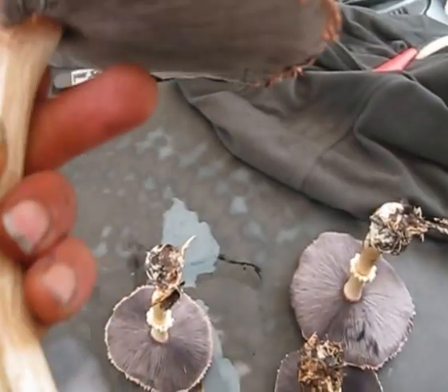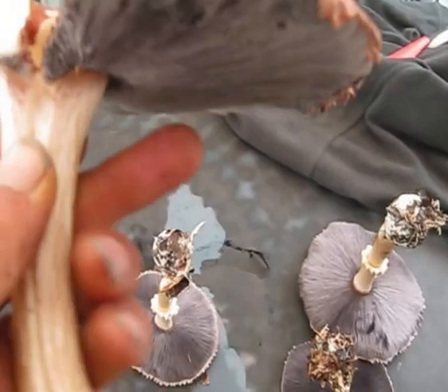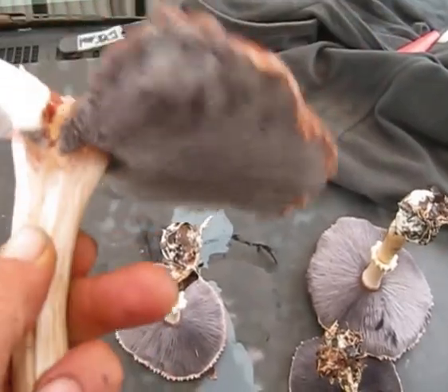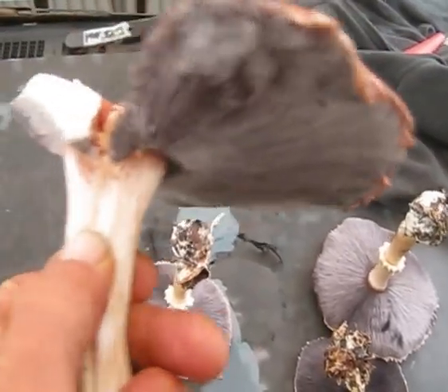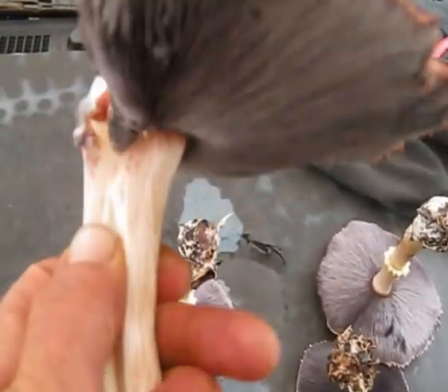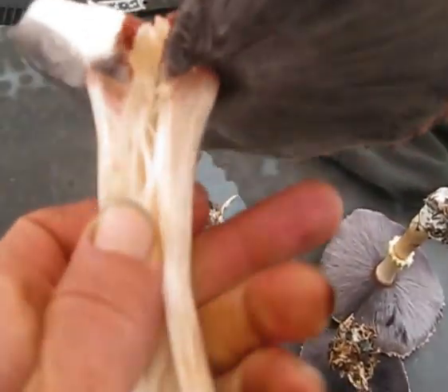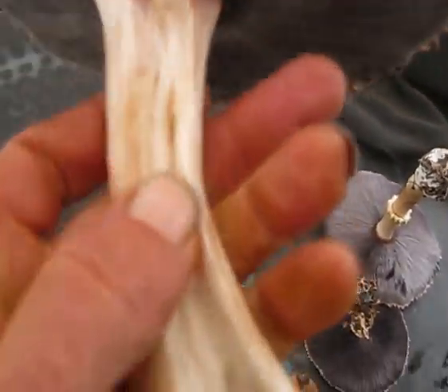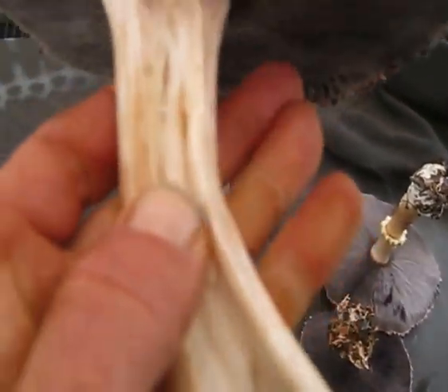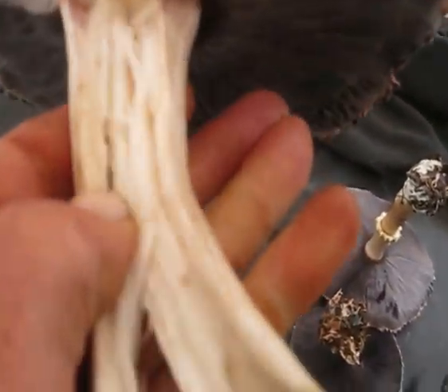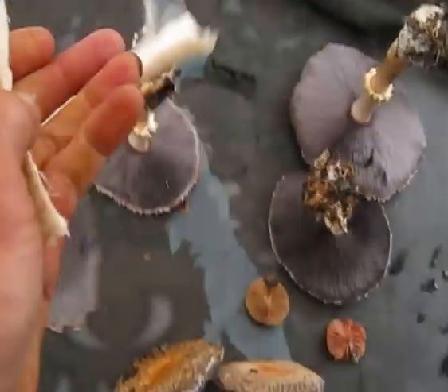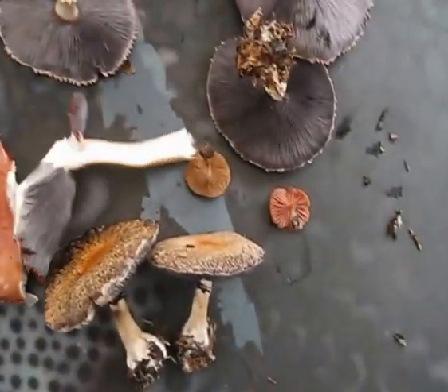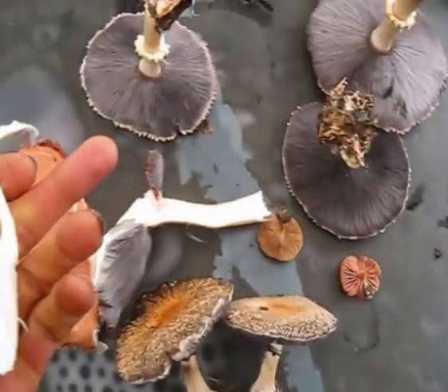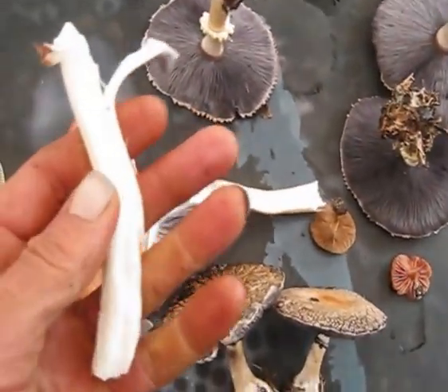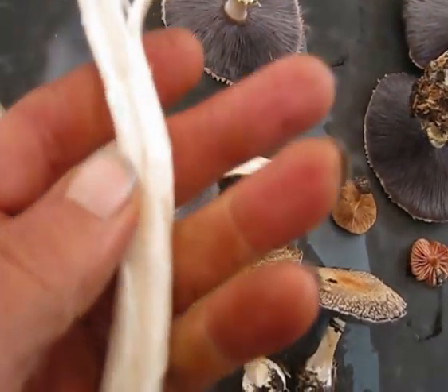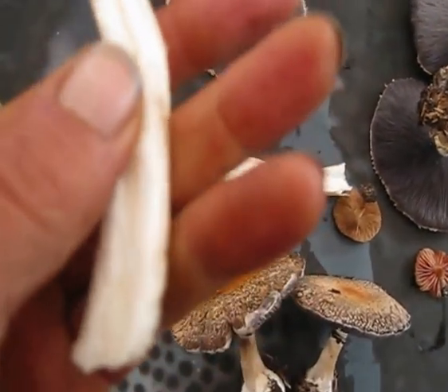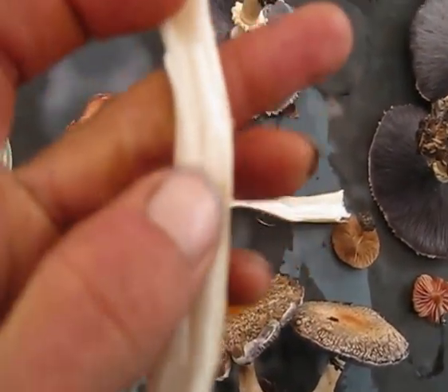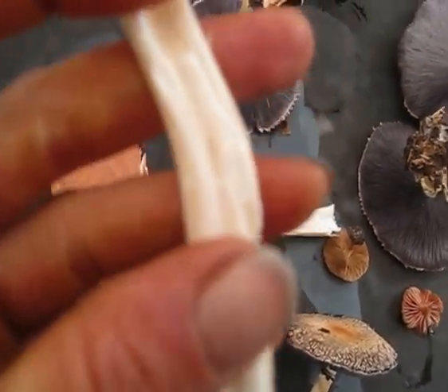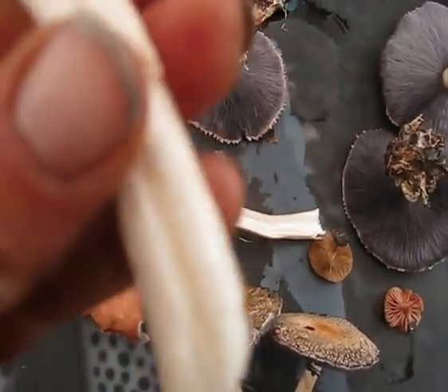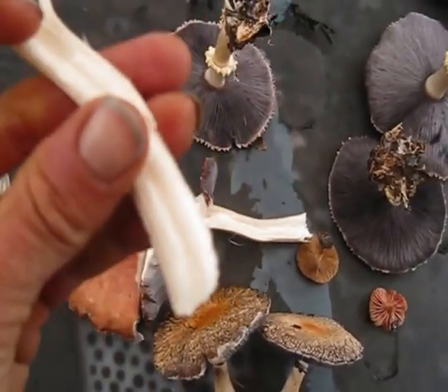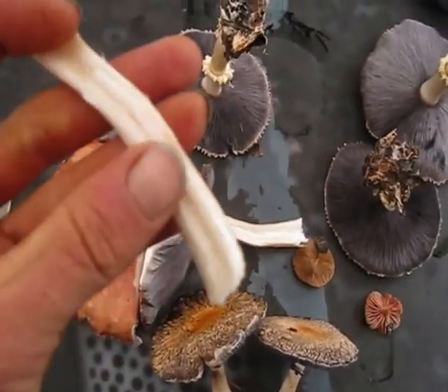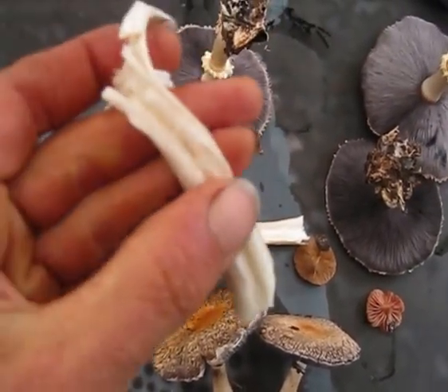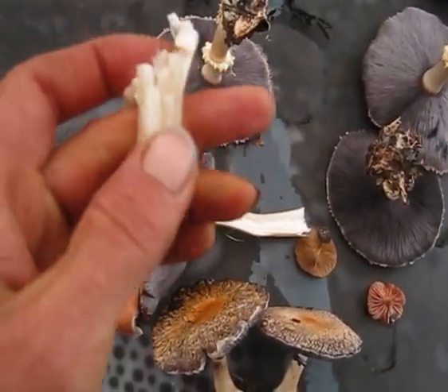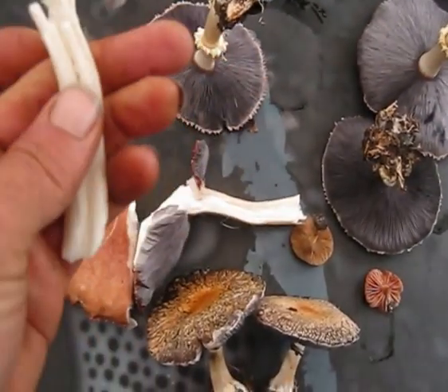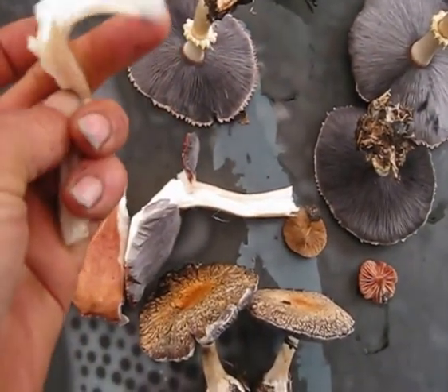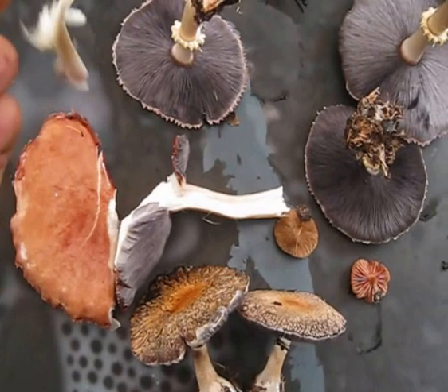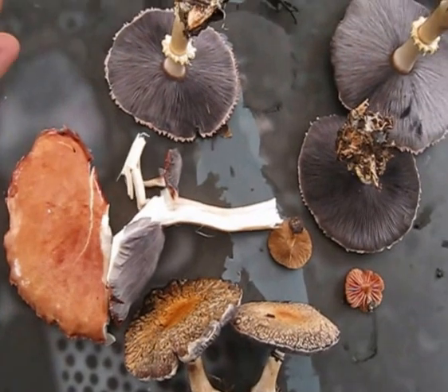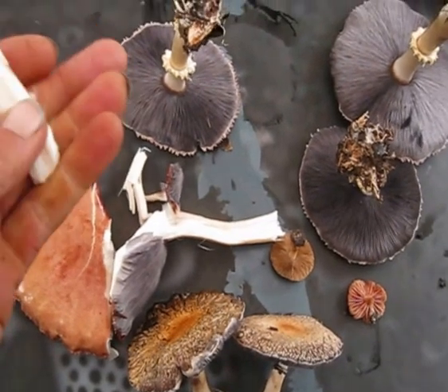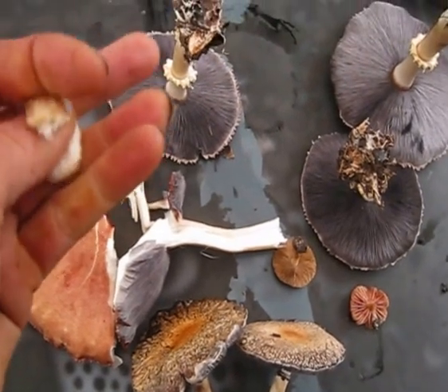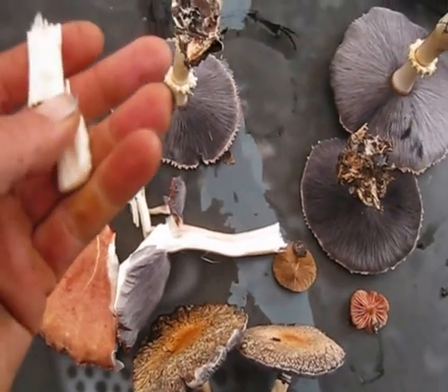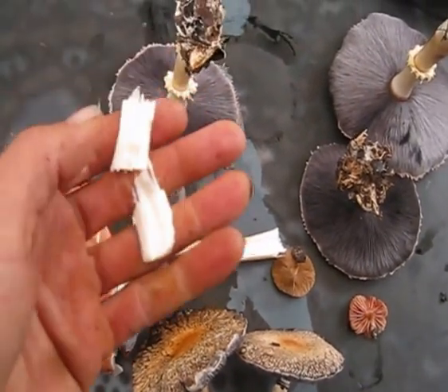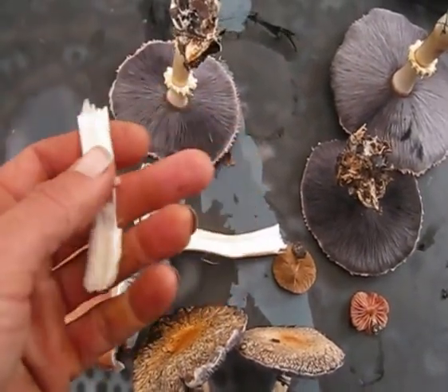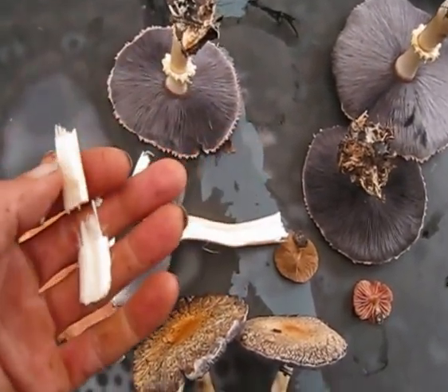Let's have a look at the stem. The stem's quite vibrant, fibrous. And snappy.